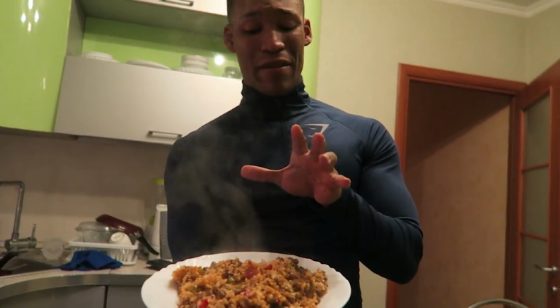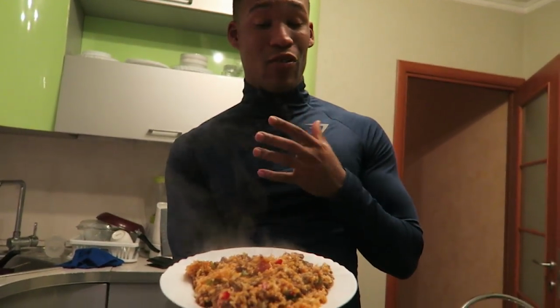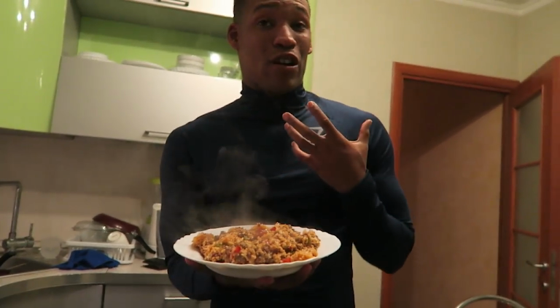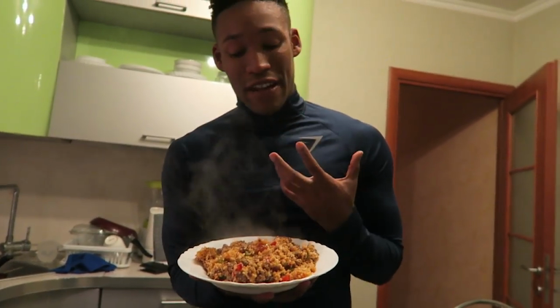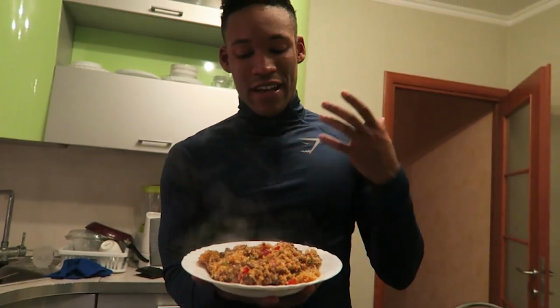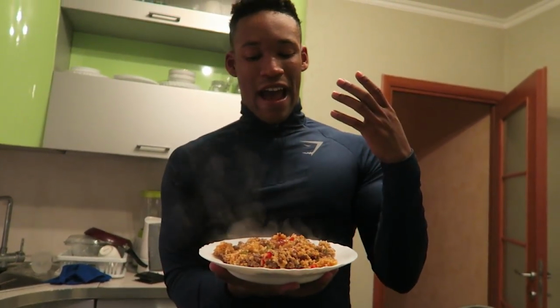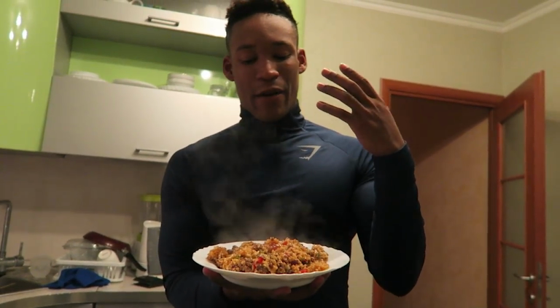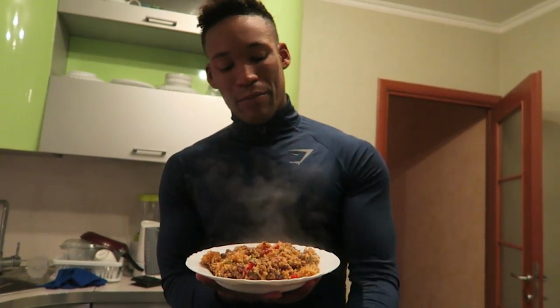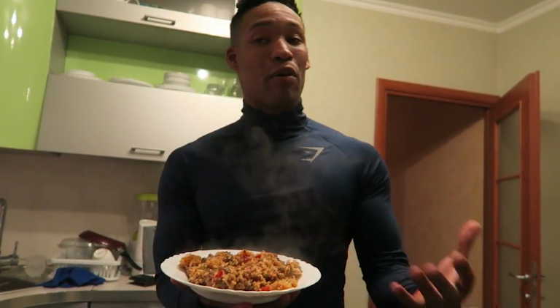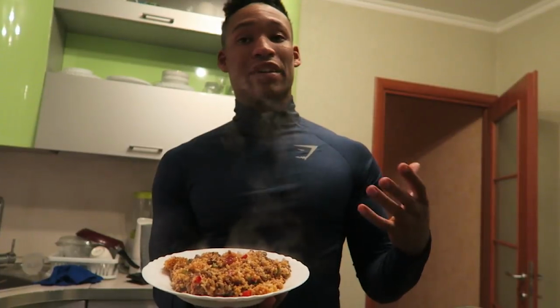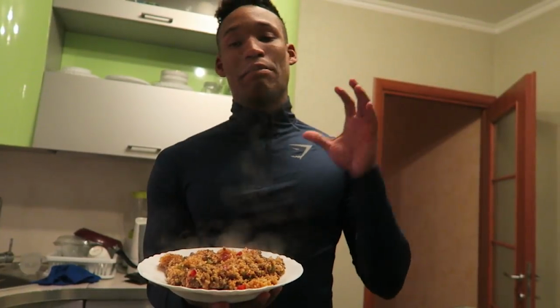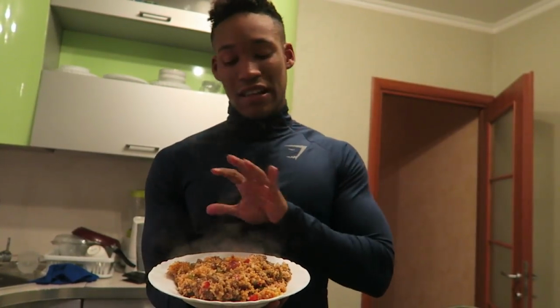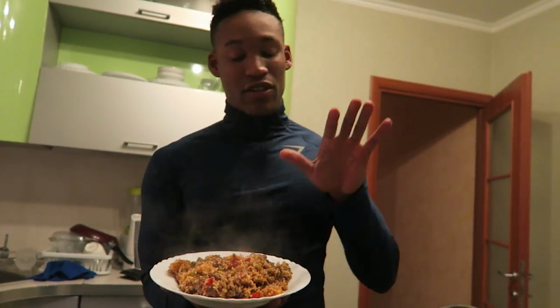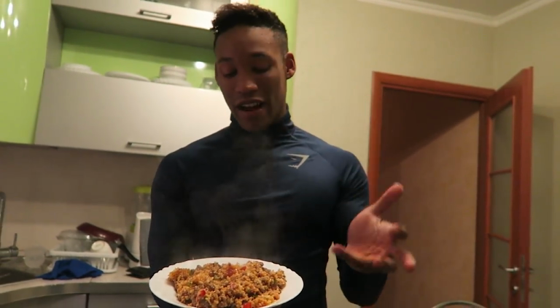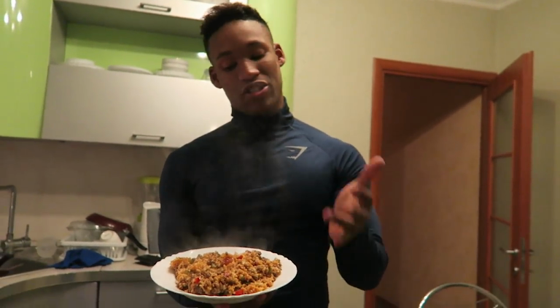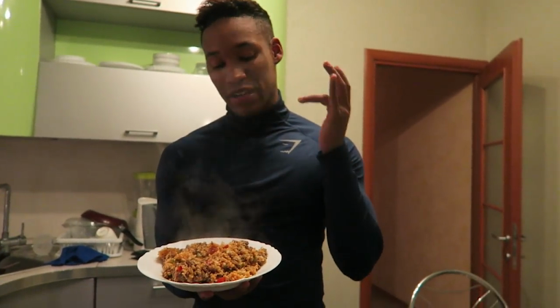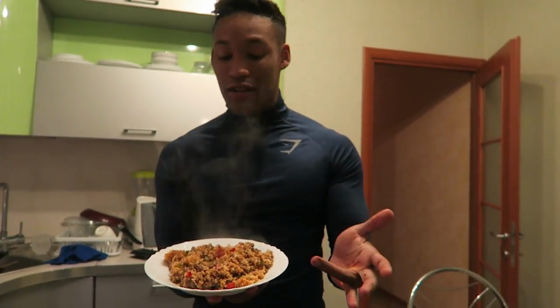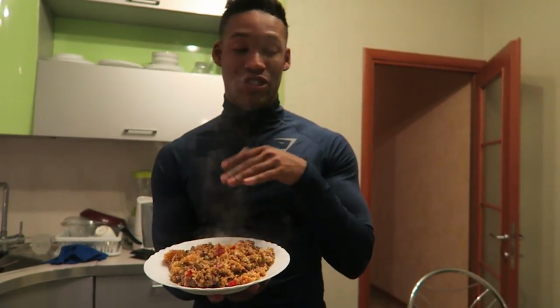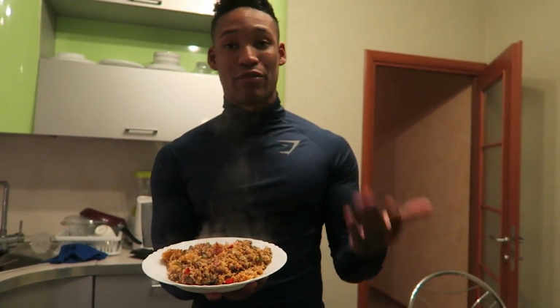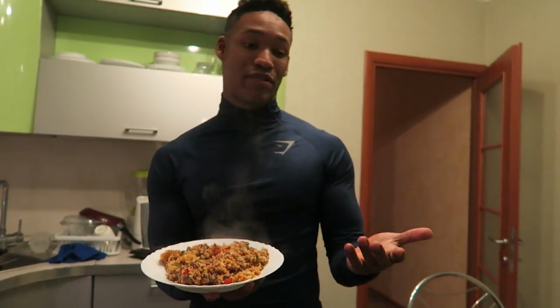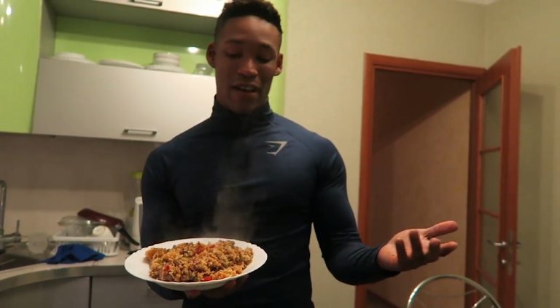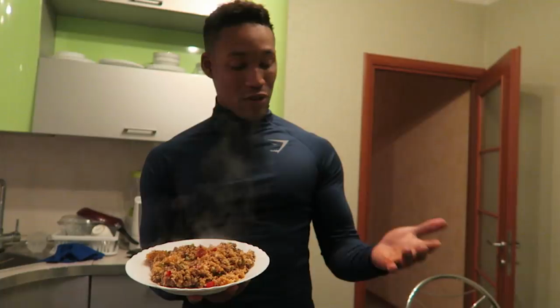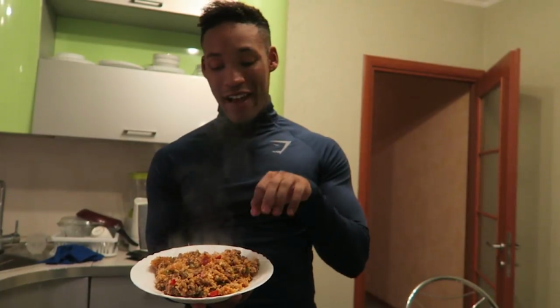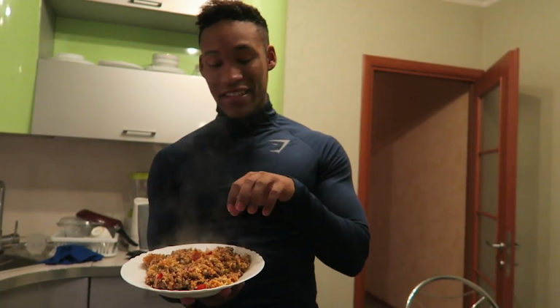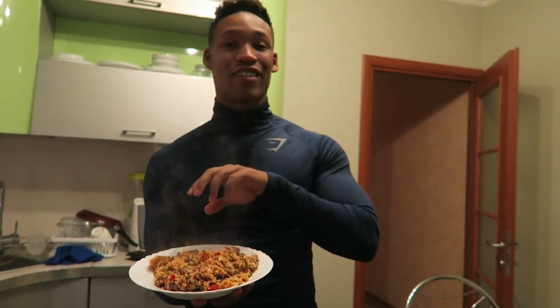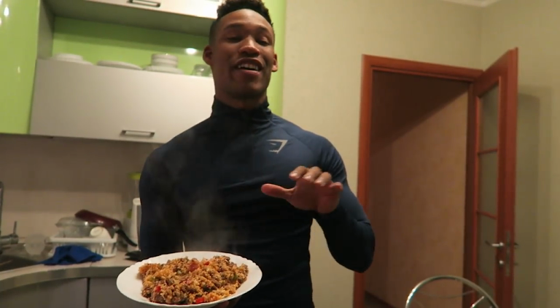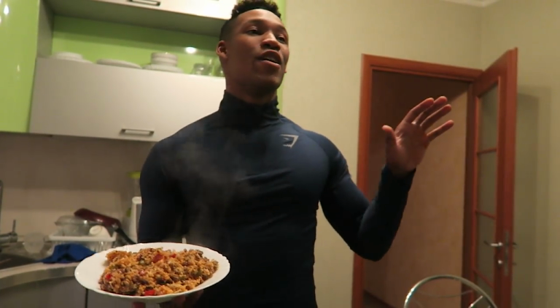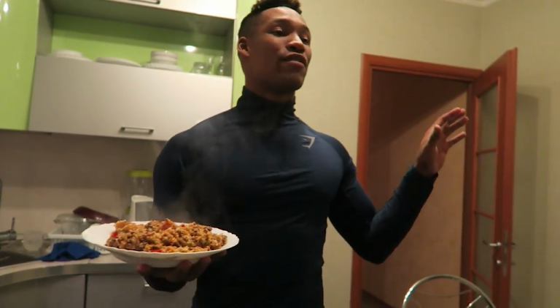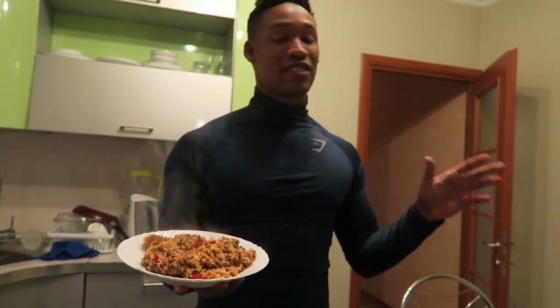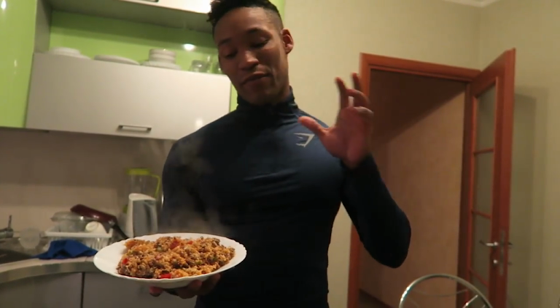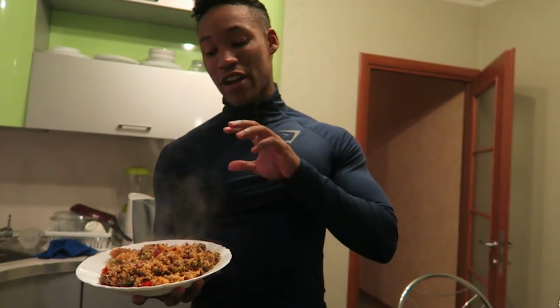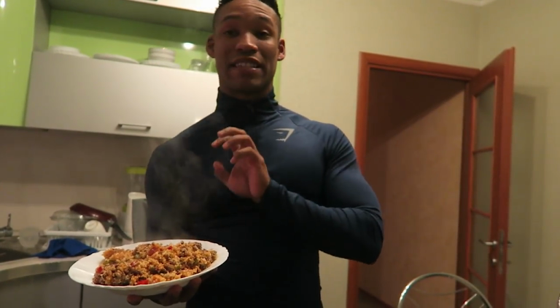This is my favorite and a typical bodybuilding meal — the rice is cheap, the lean ground beef is cheap, and the red pepper is cheap. I'll have this and then catch you guys for the final snack.